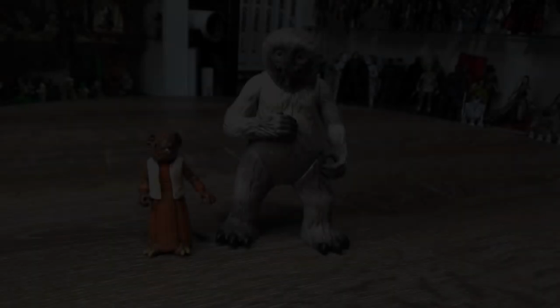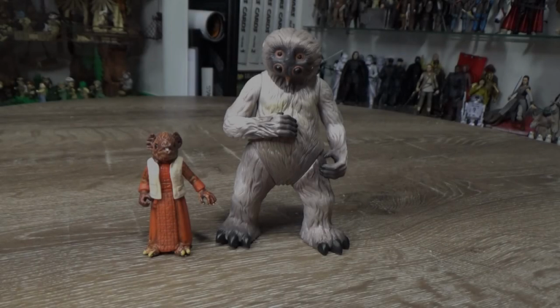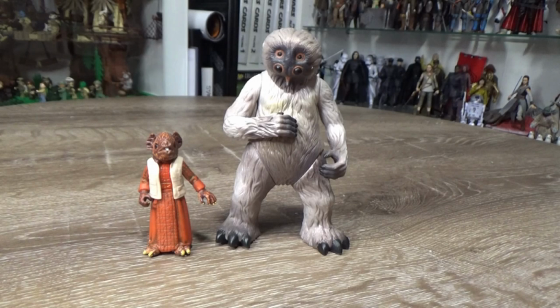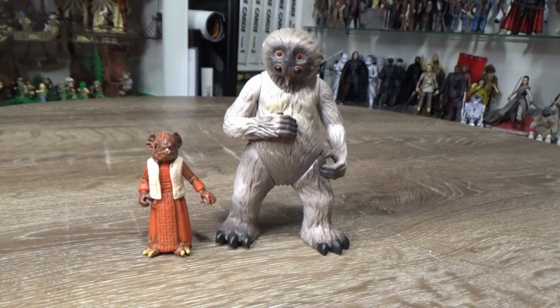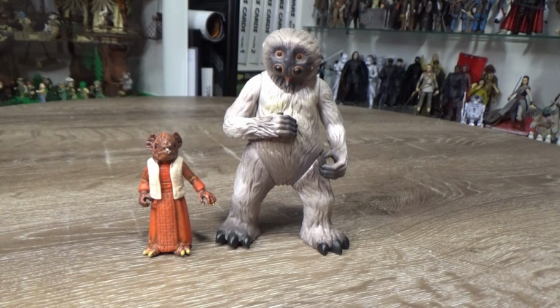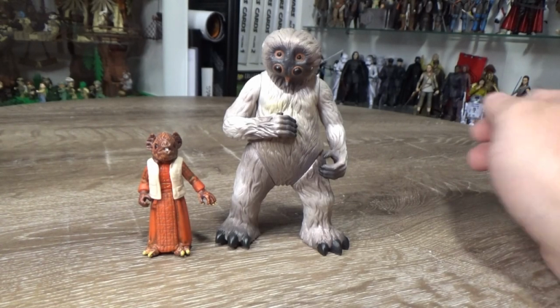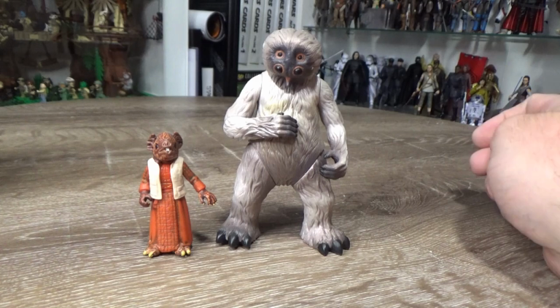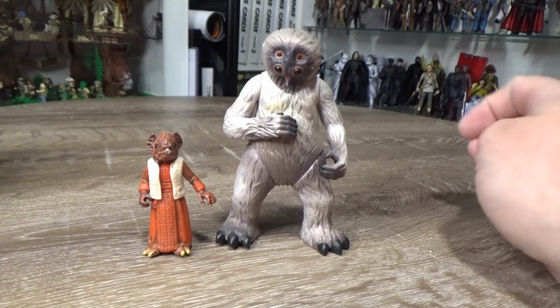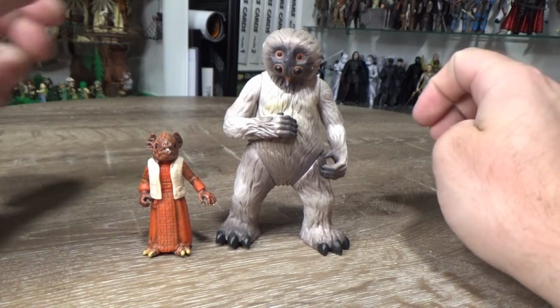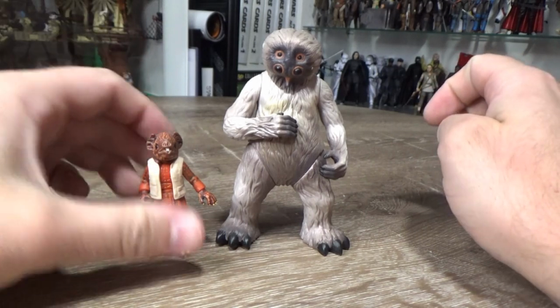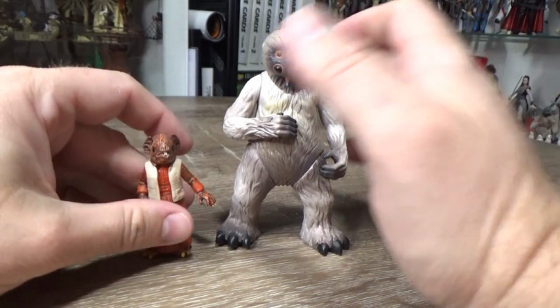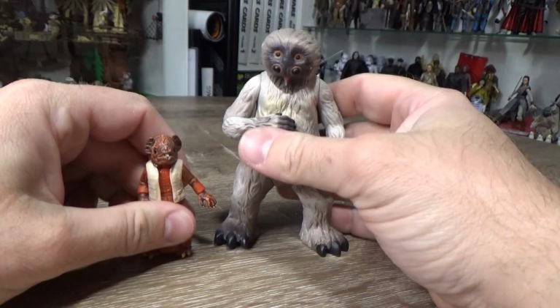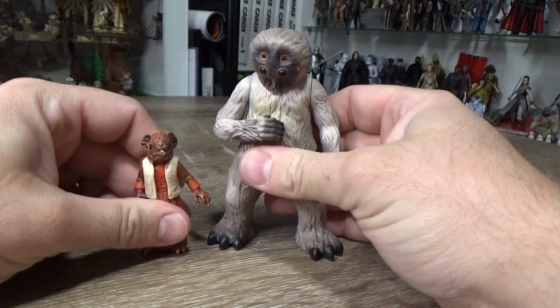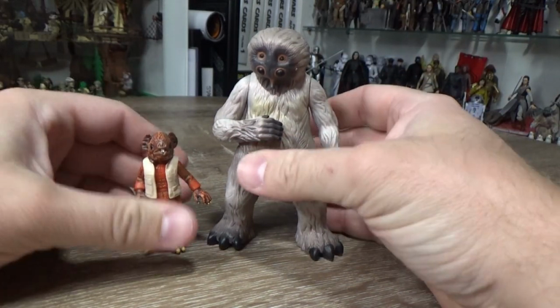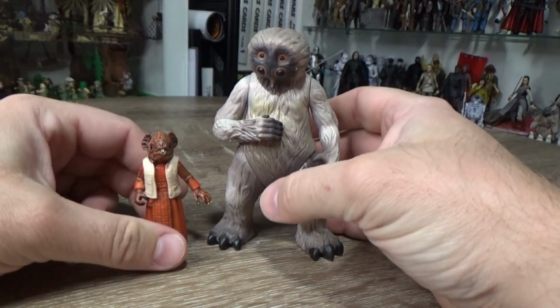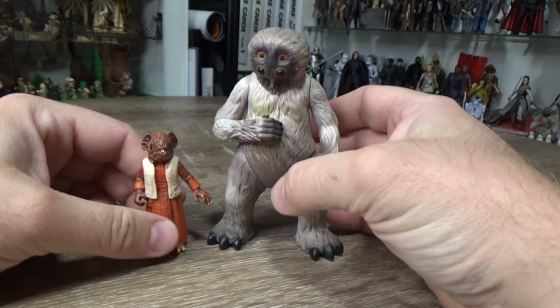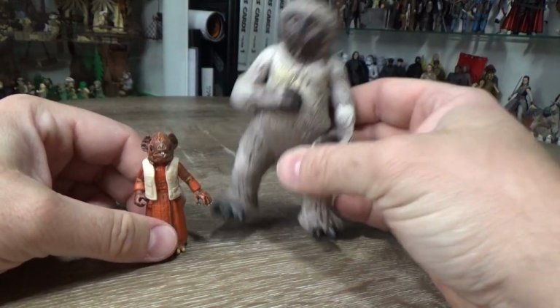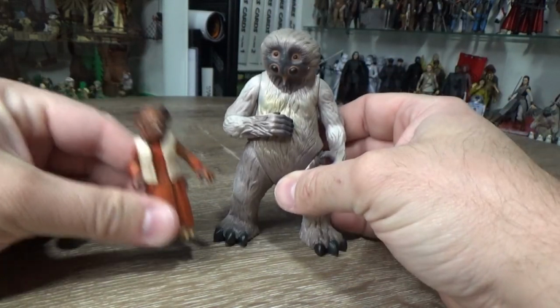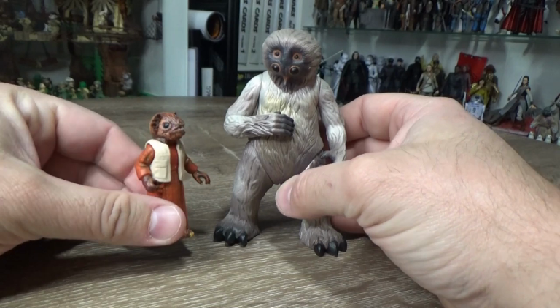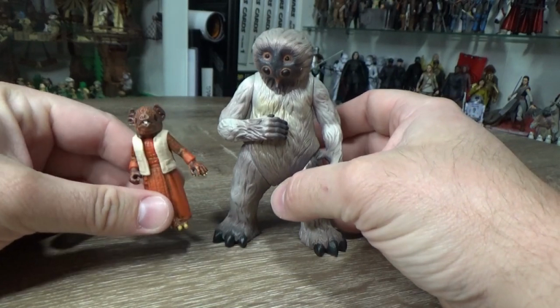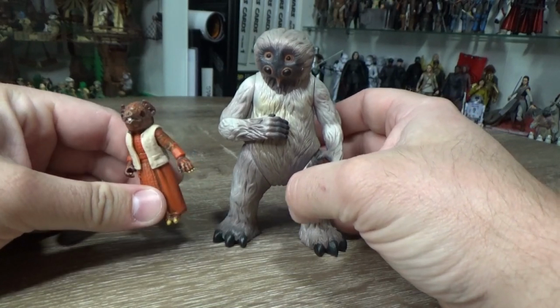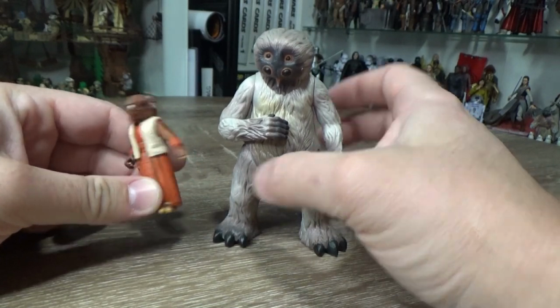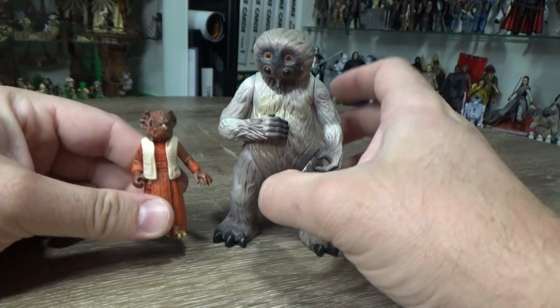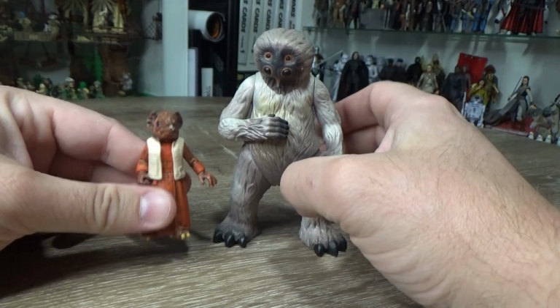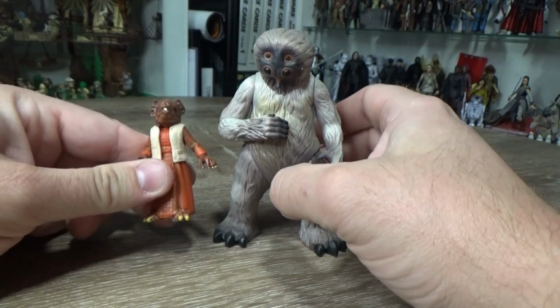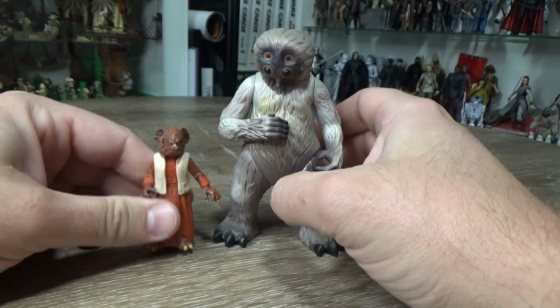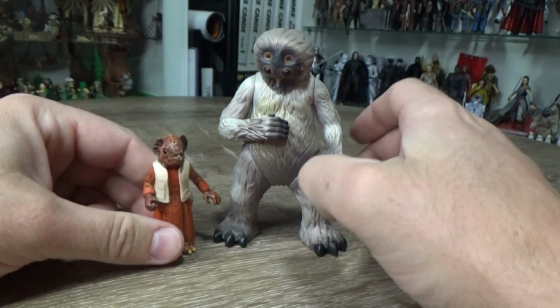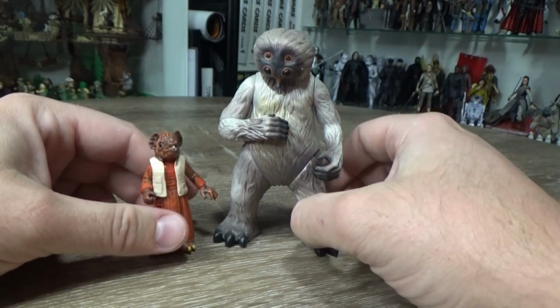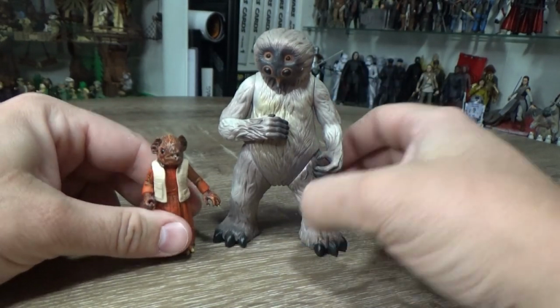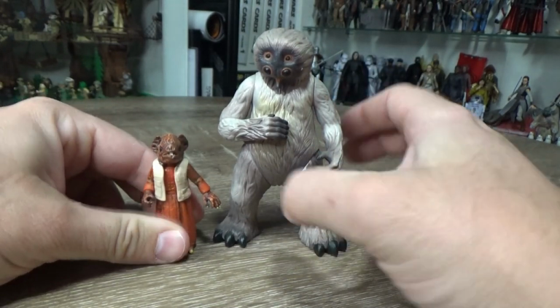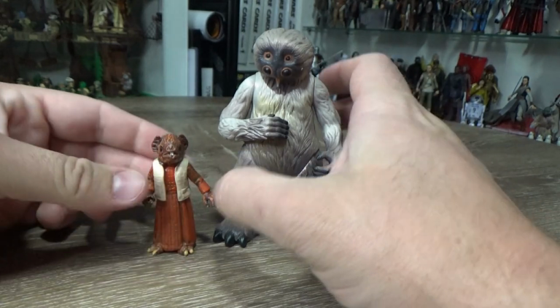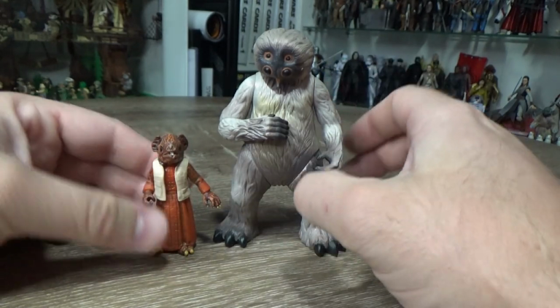Hey Star Wars fans, welcome back to another episode of Power of the Force Fridays. This time we're looking at Muftak and Kabe — I've just always called them Kabe. I'm not sure if it's a boy or a girl, I can't remember.